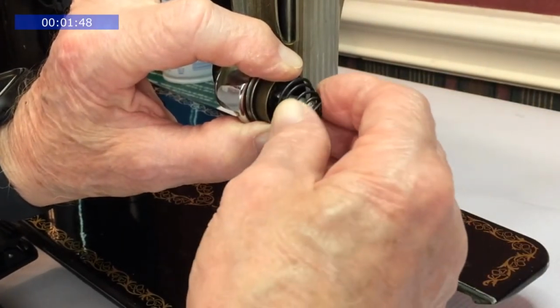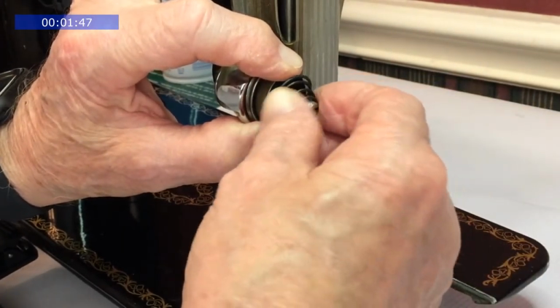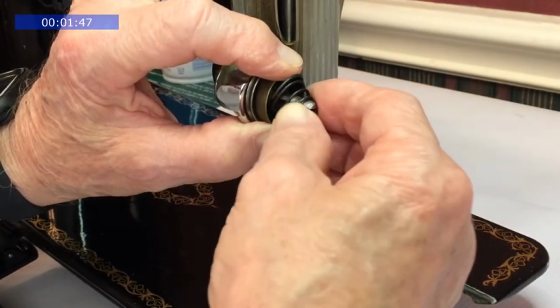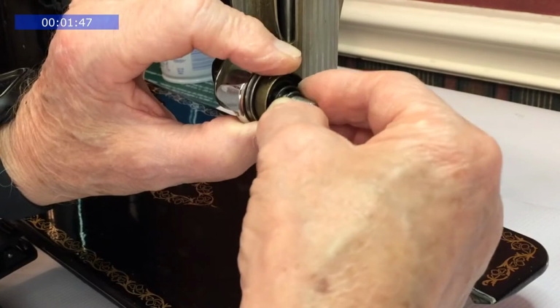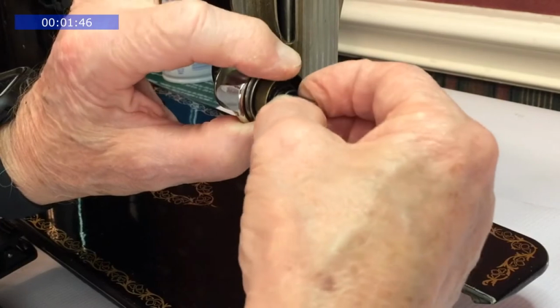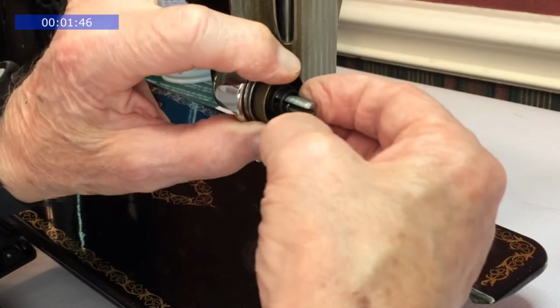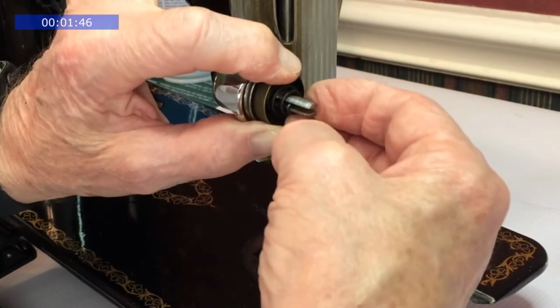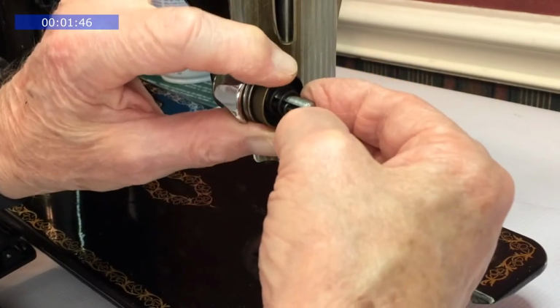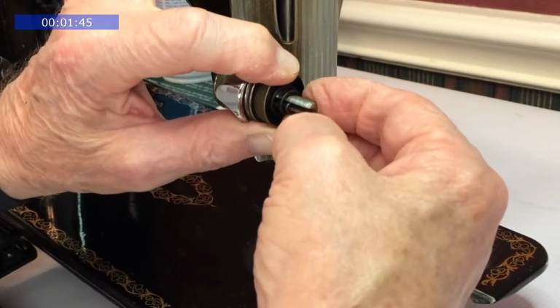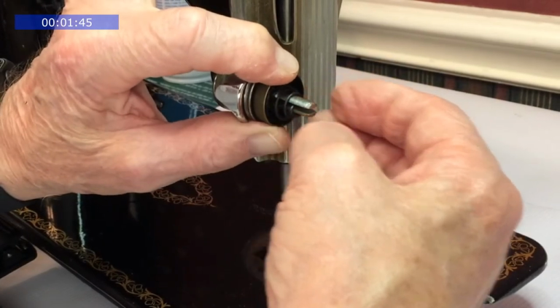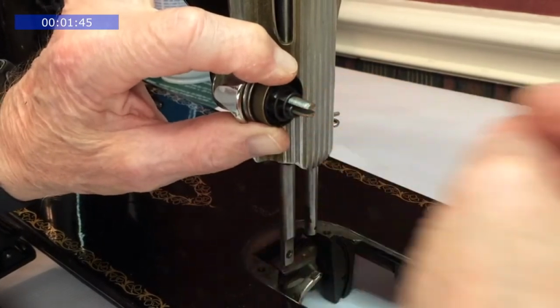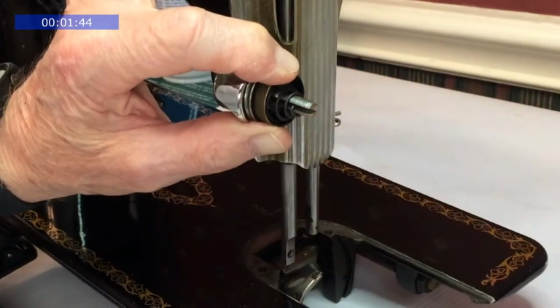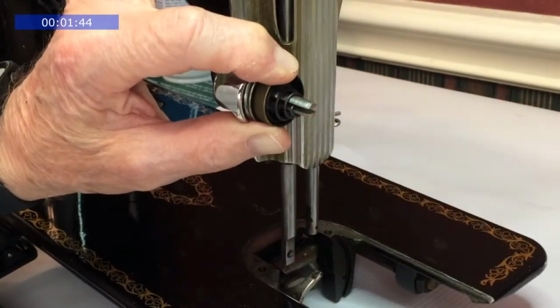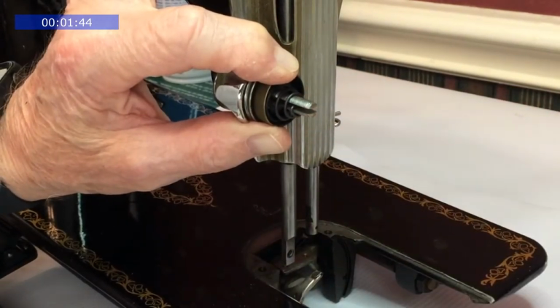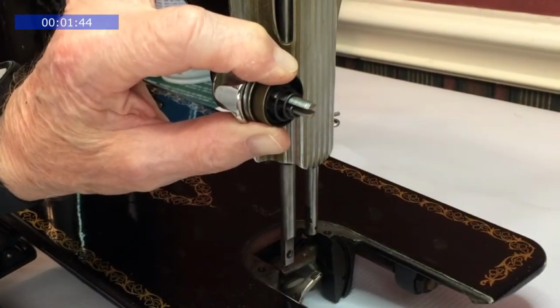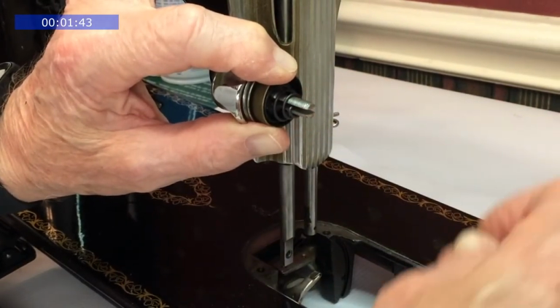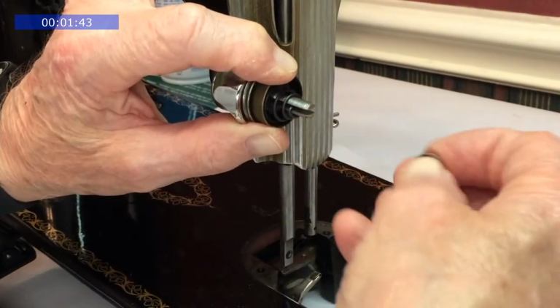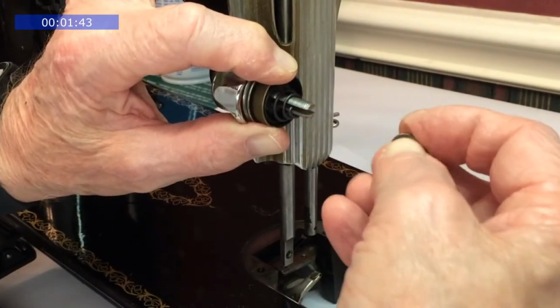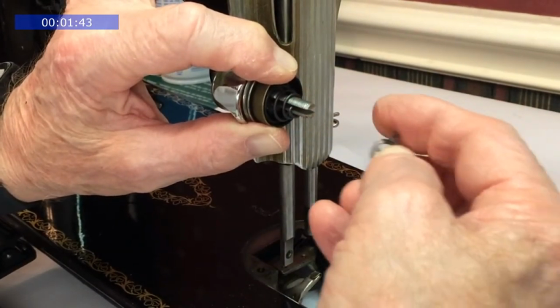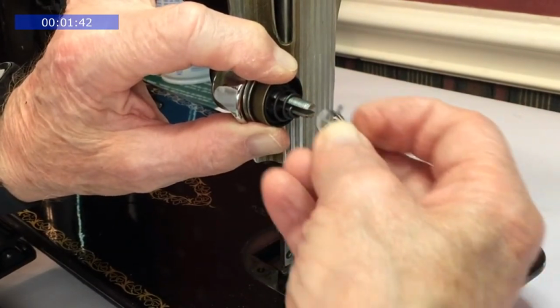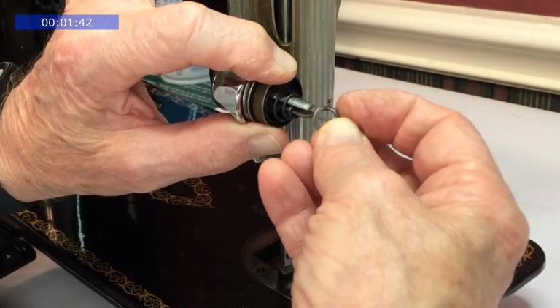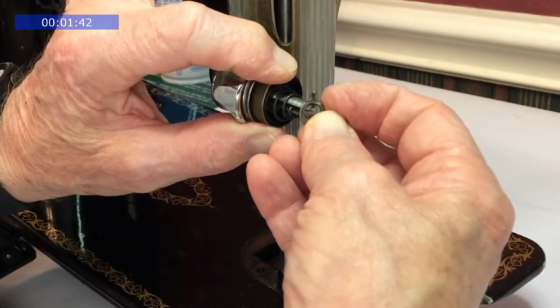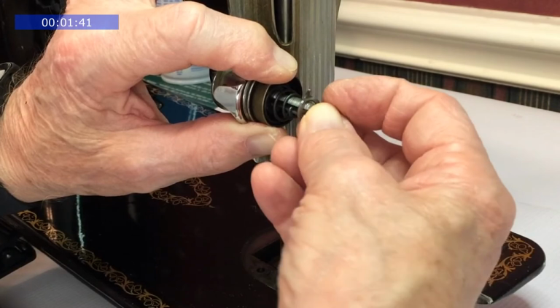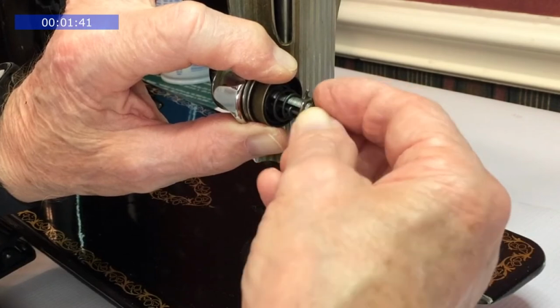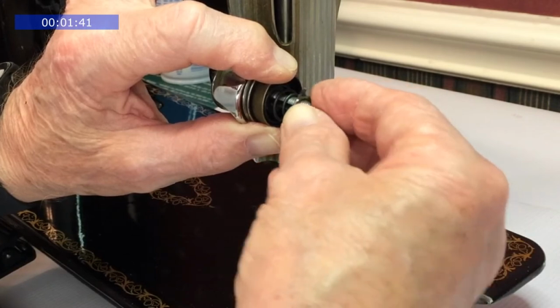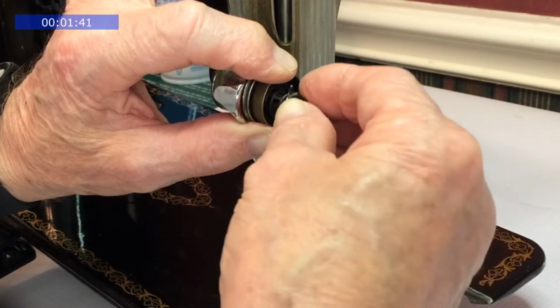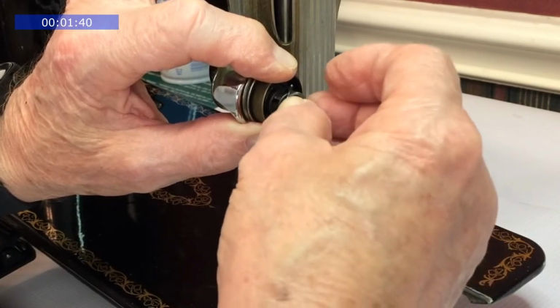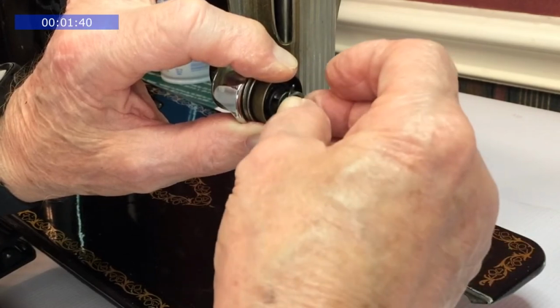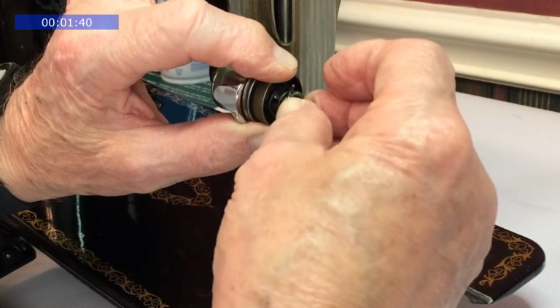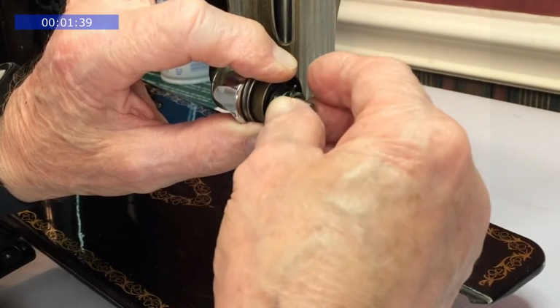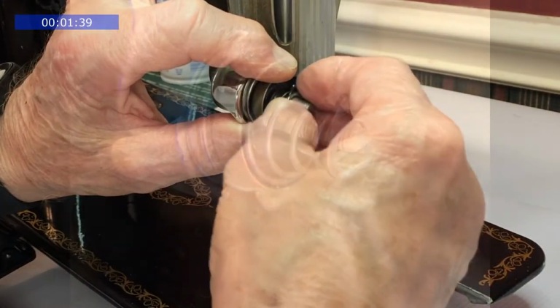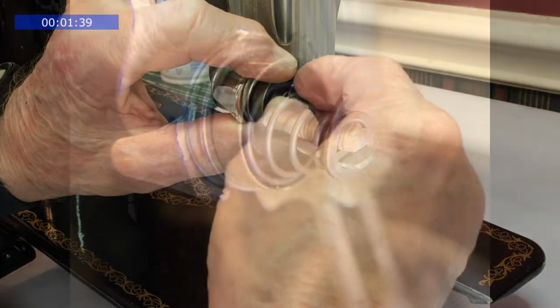Now the tension spring, followed by the stop washer. The little finger is pointing outward.